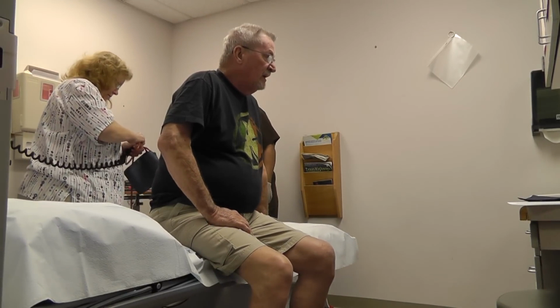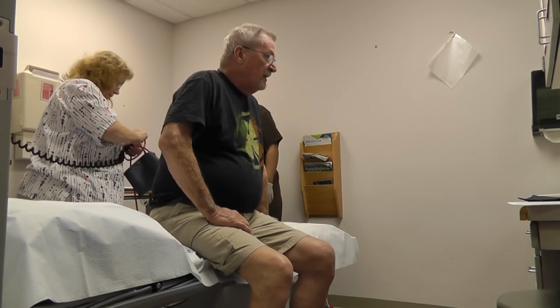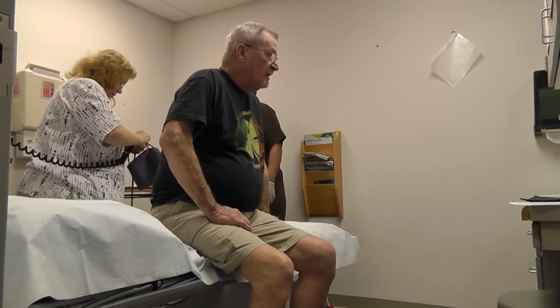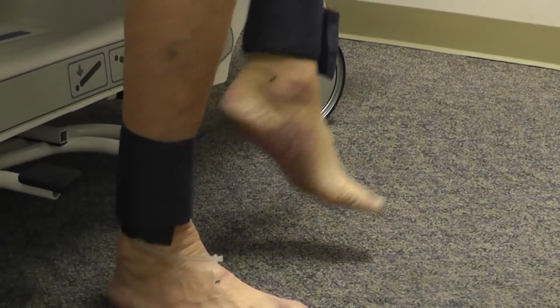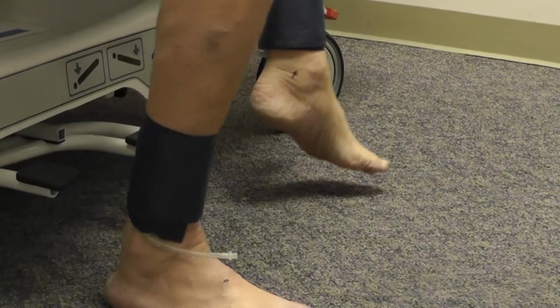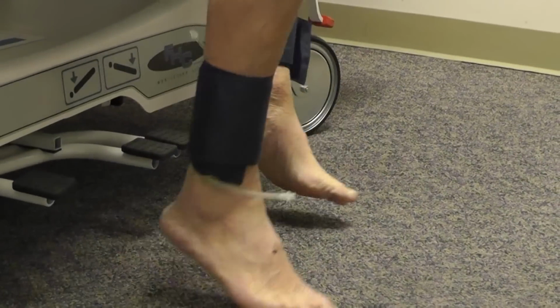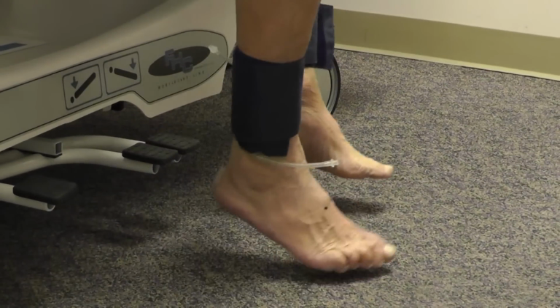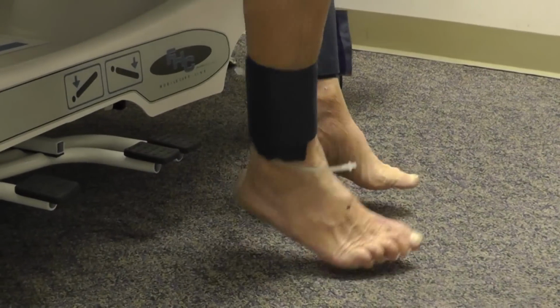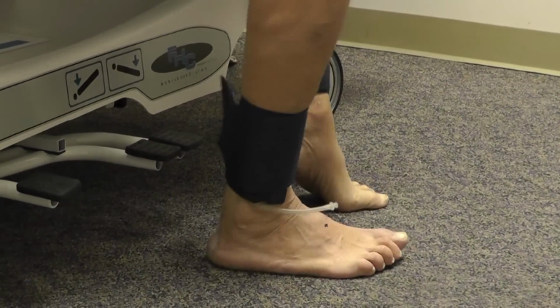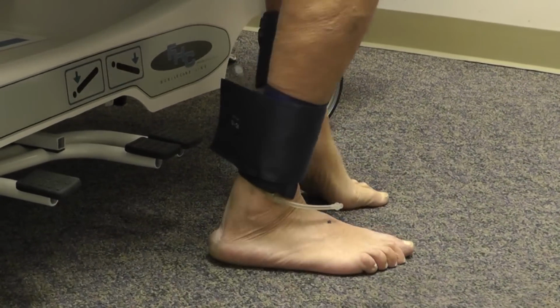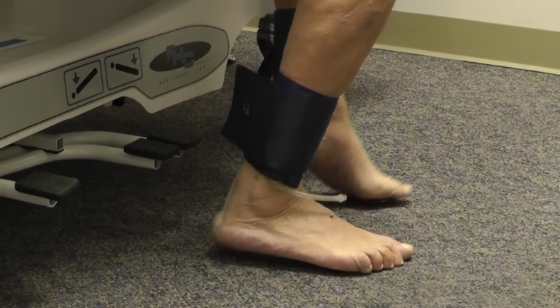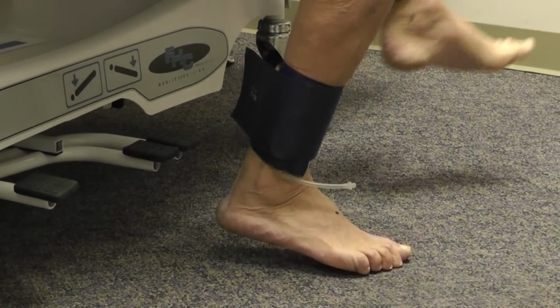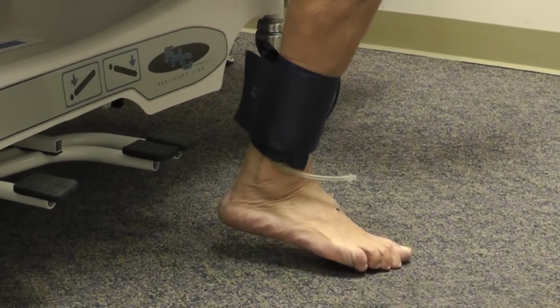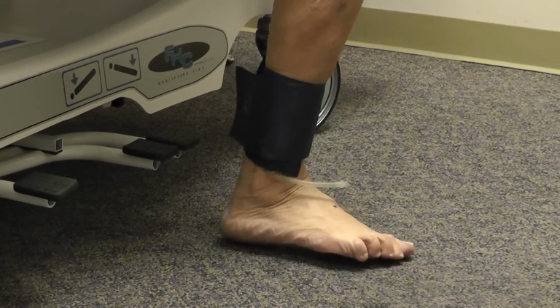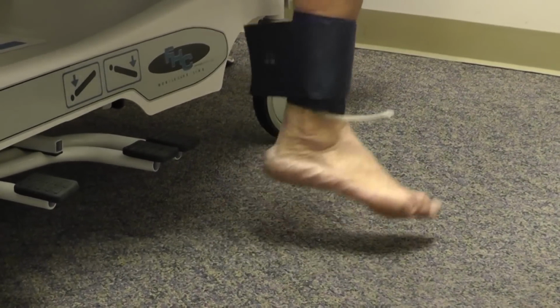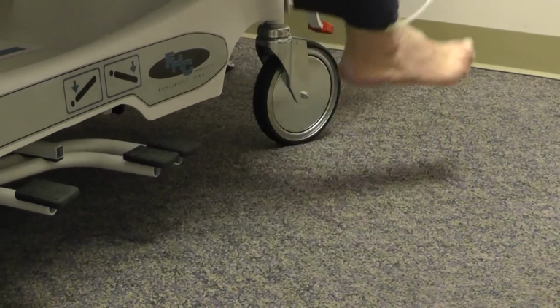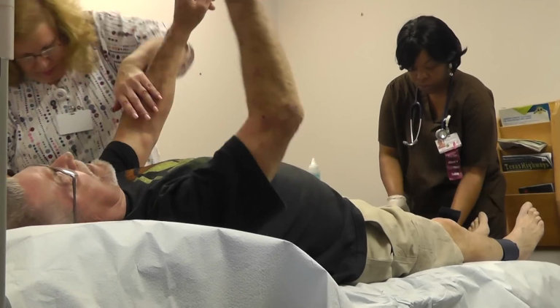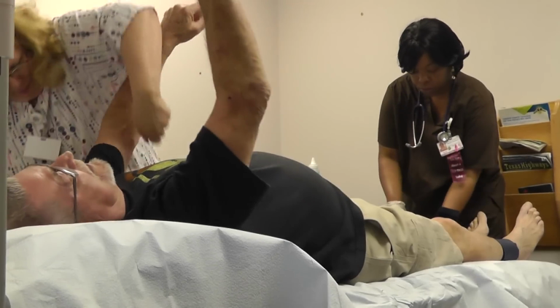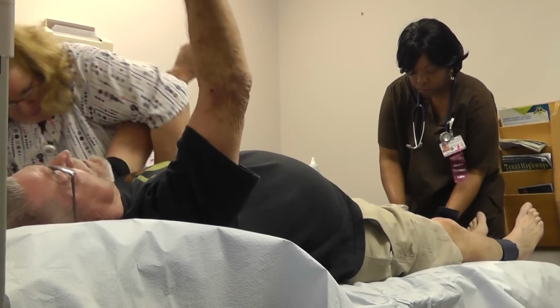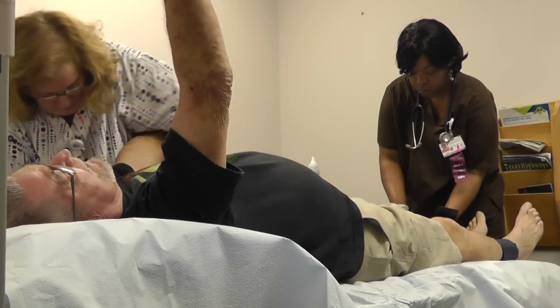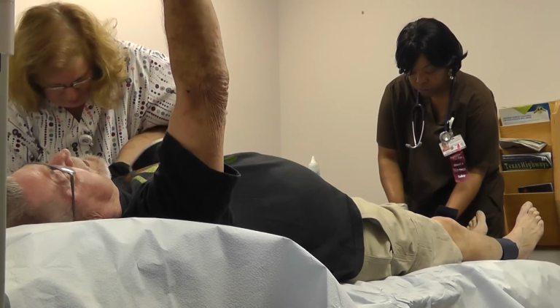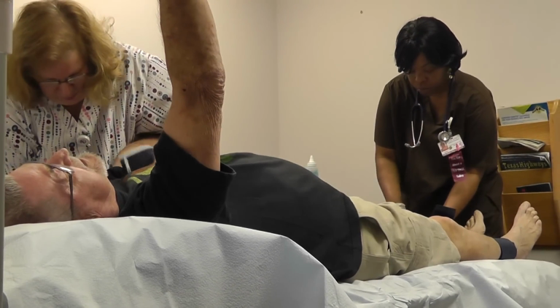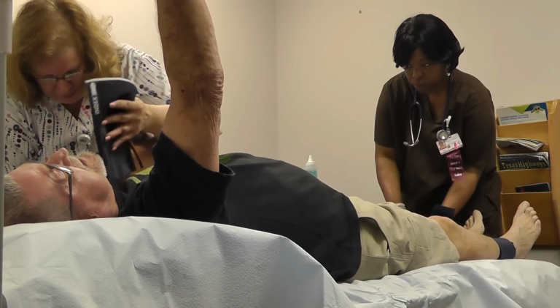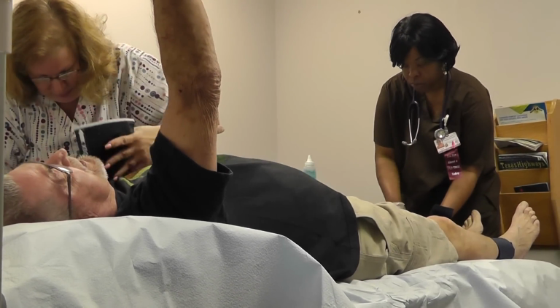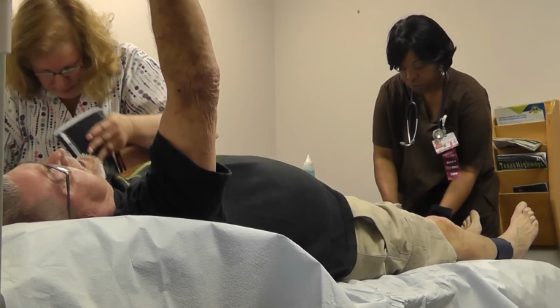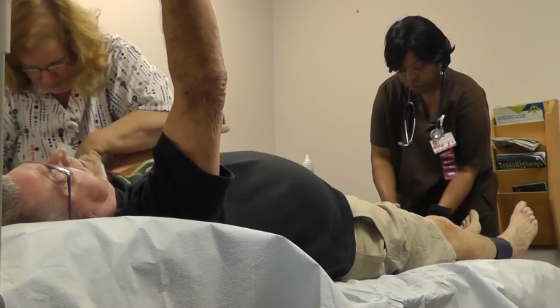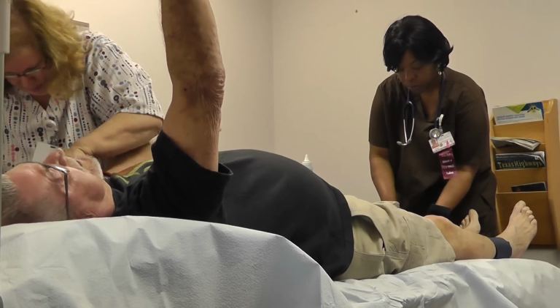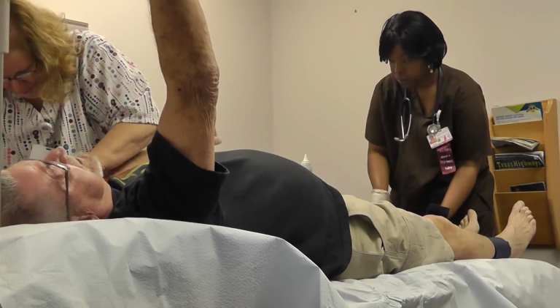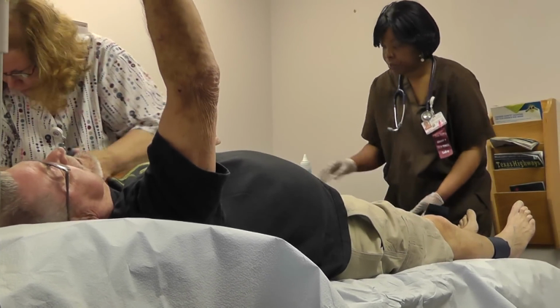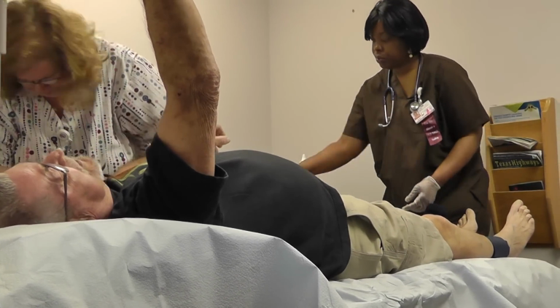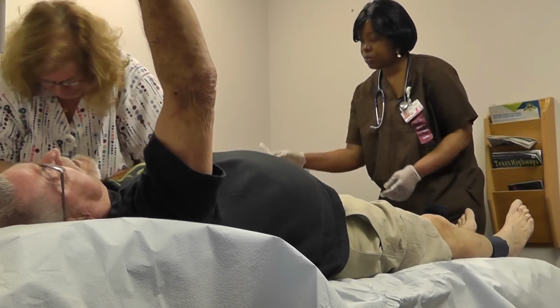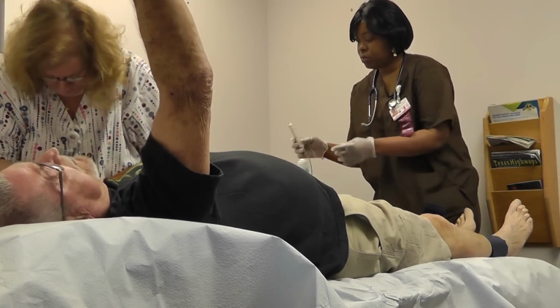People with peripheral artery disease have a high risk of stroke and heart attack. It's very important to put these people on effective medical treatments and exercise and walking programs.